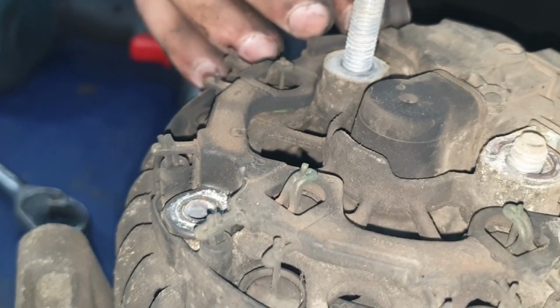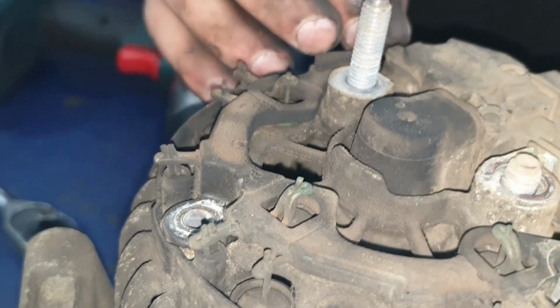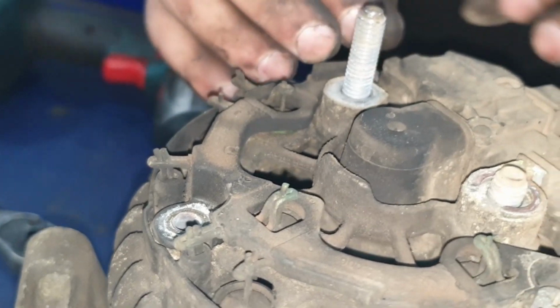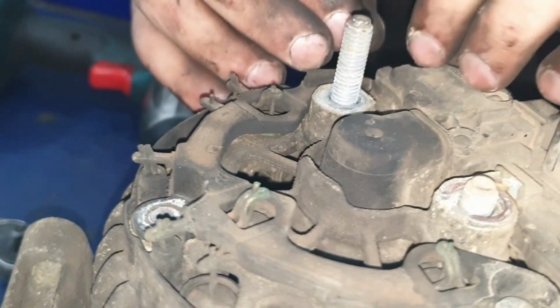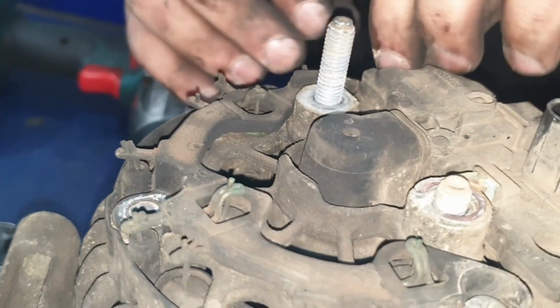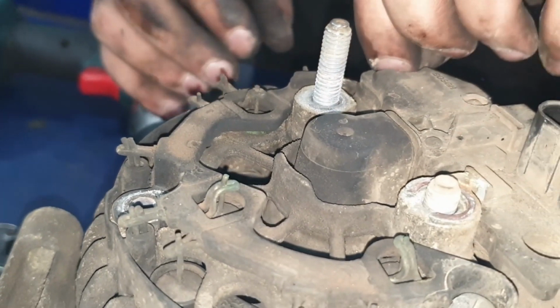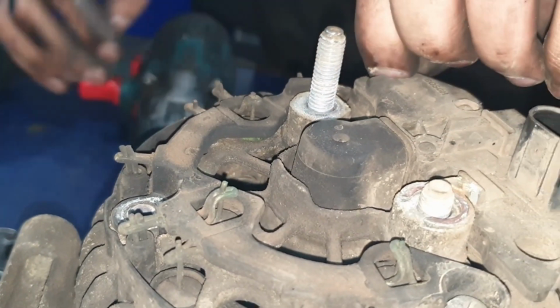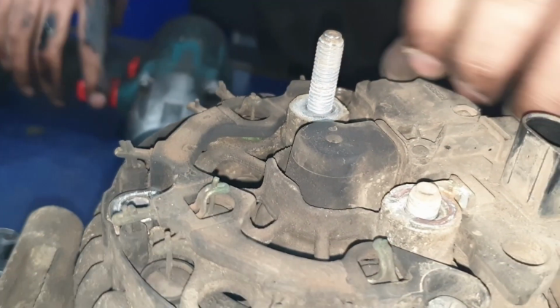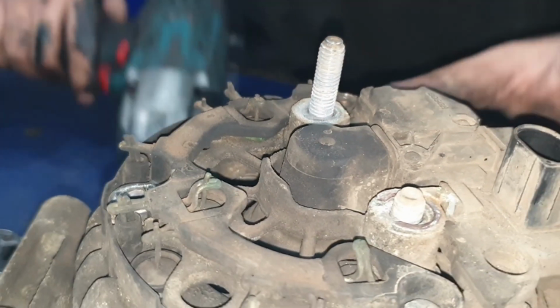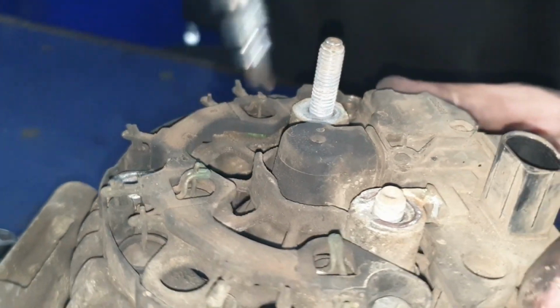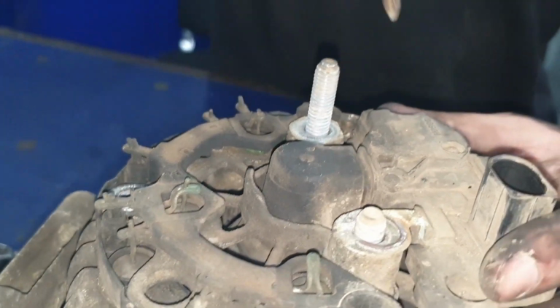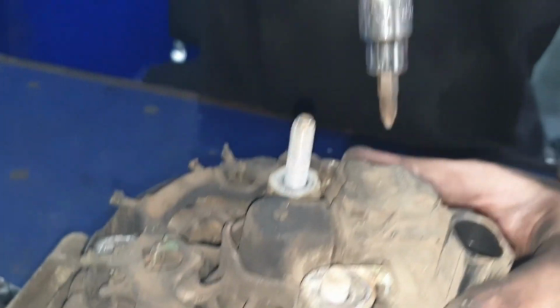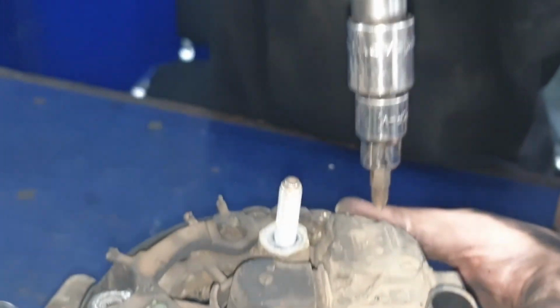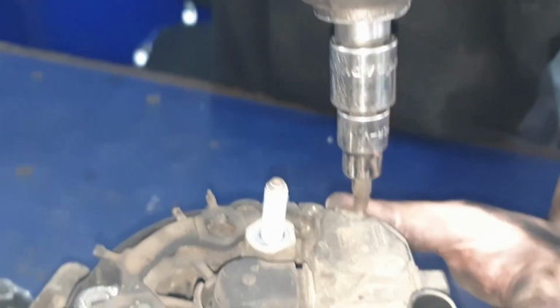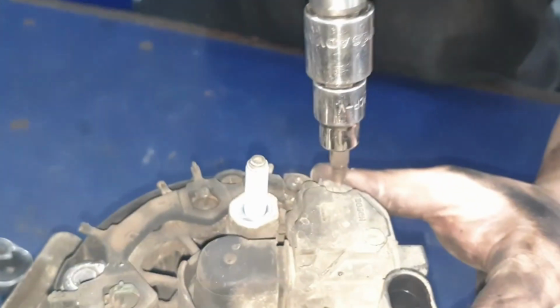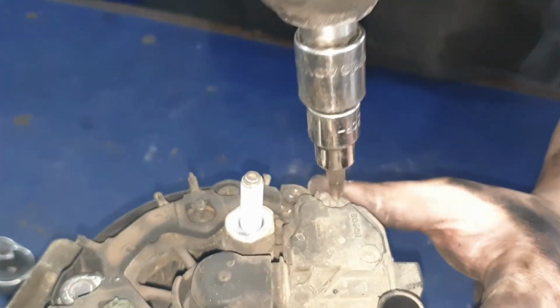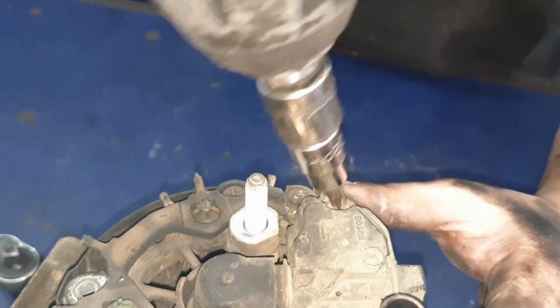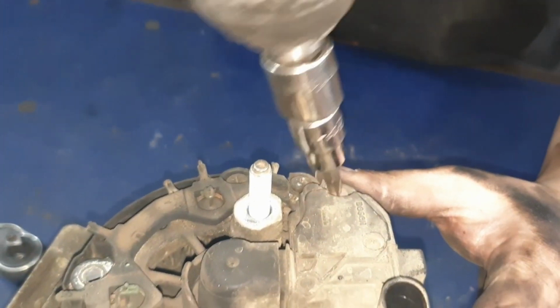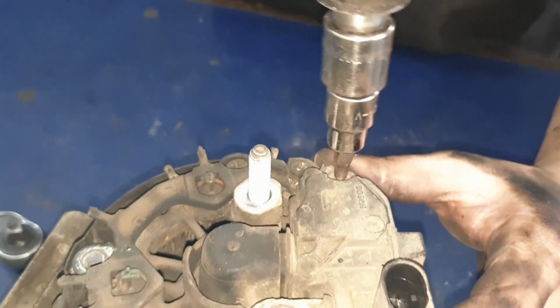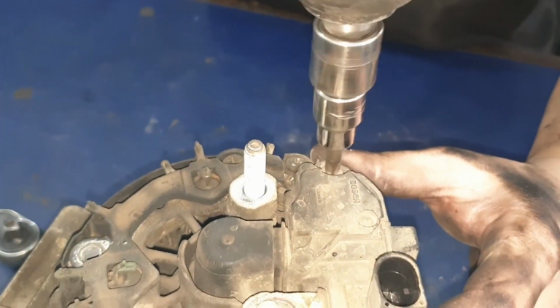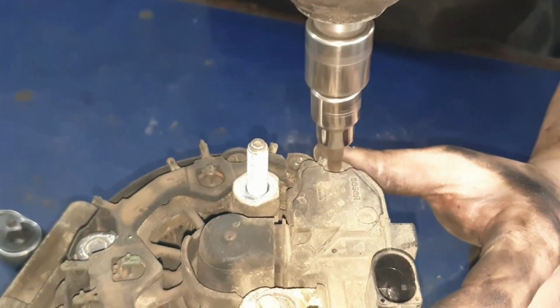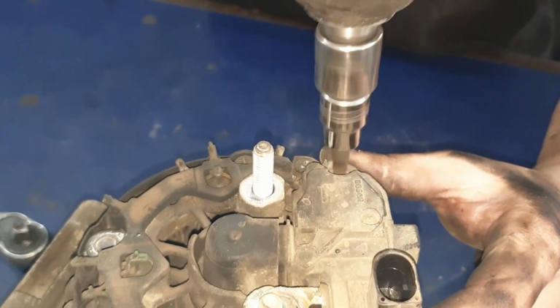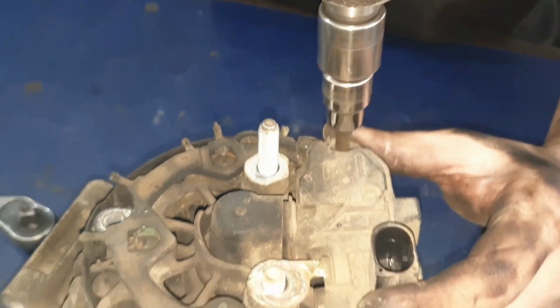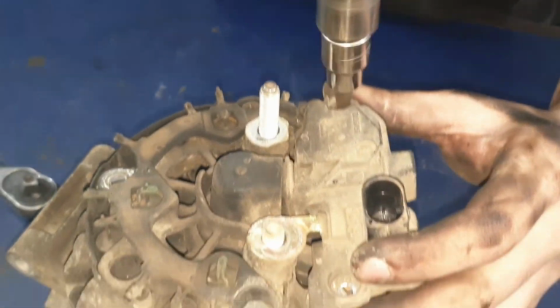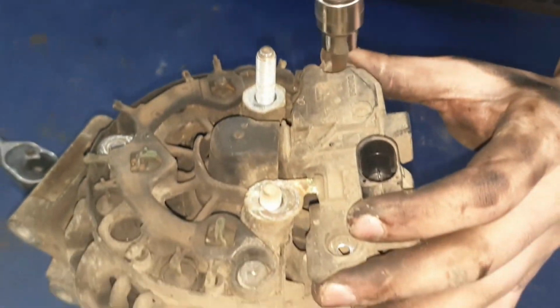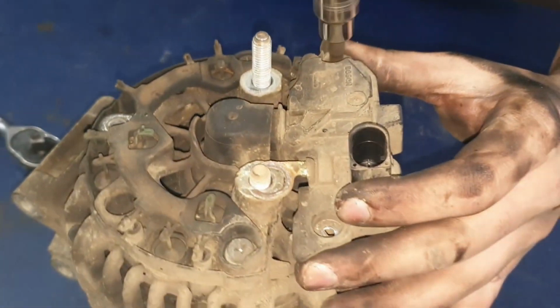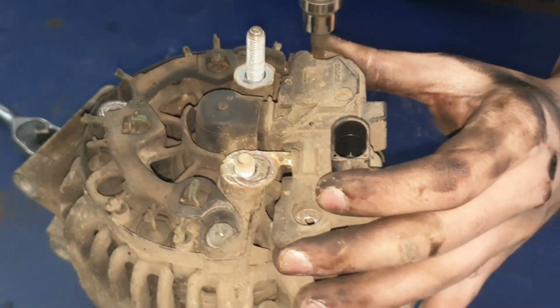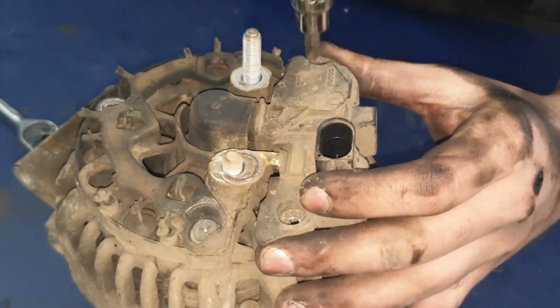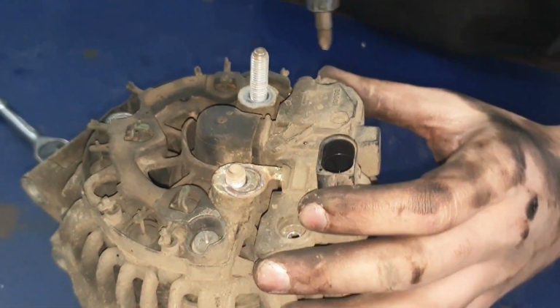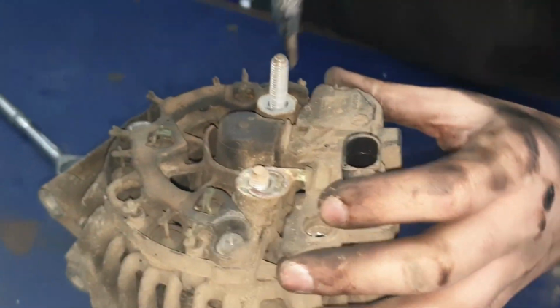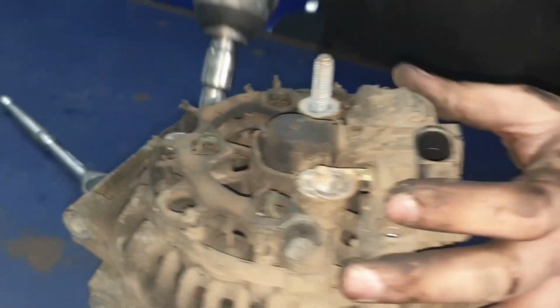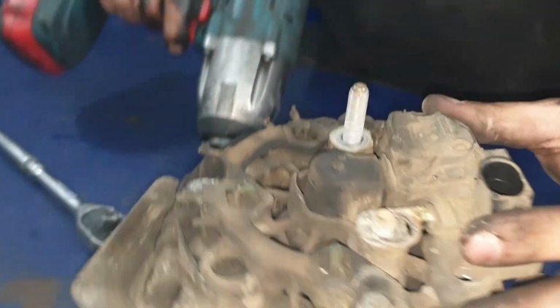You'll have to take the screws out completely. You can't leave them in there as they'll get stuck and you won't be able to take the whole regulator off.